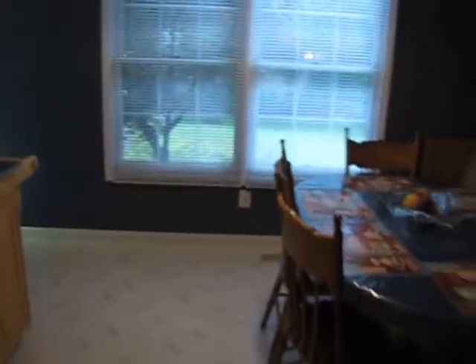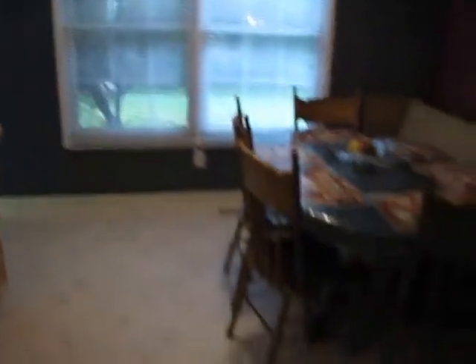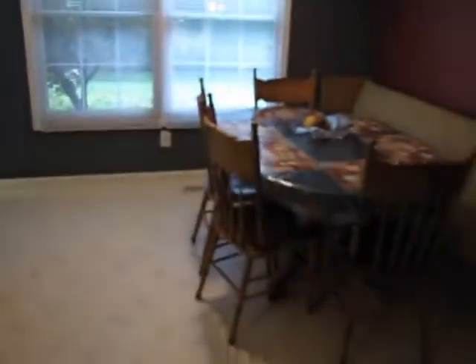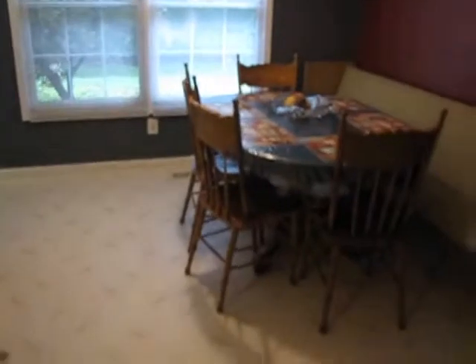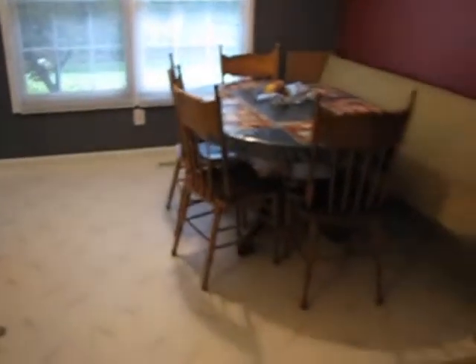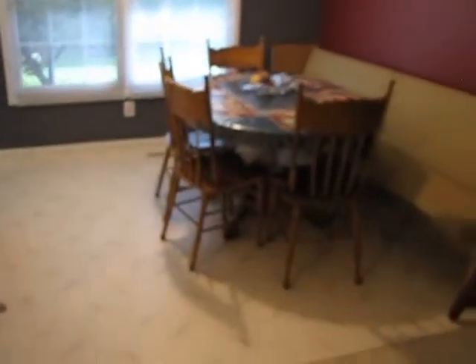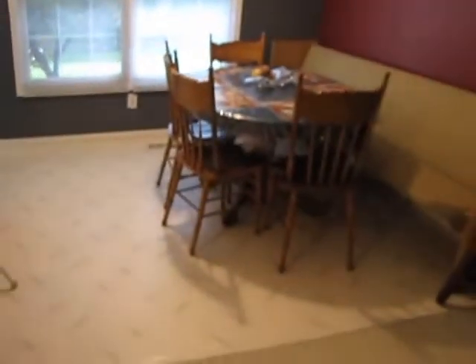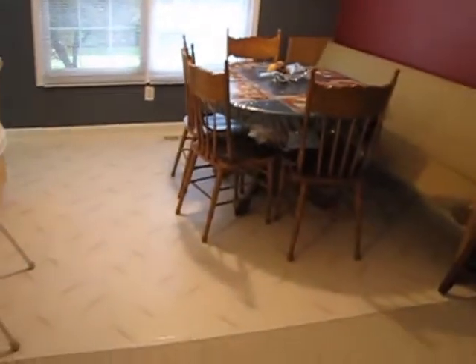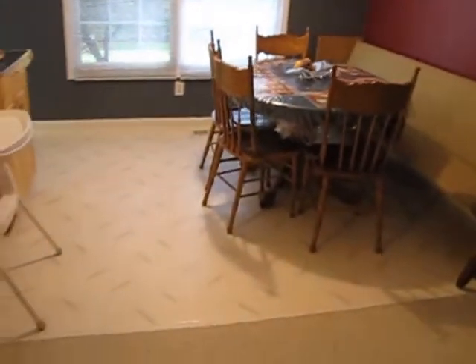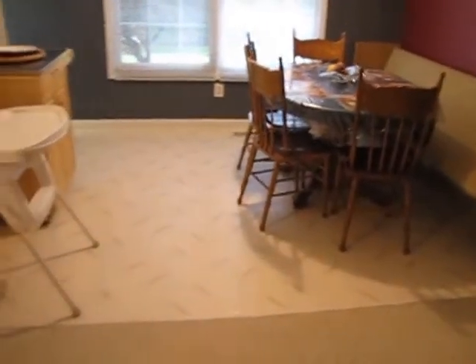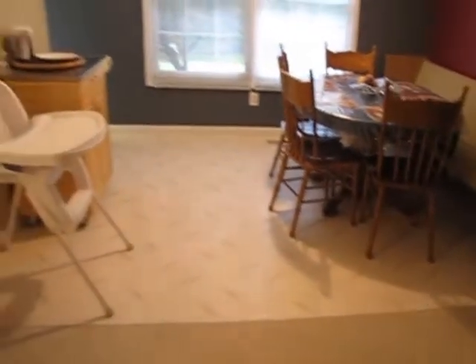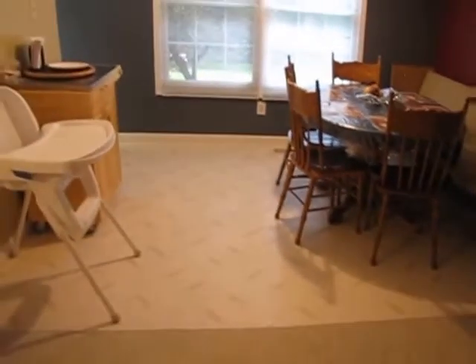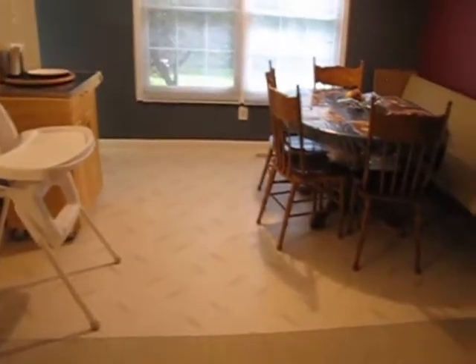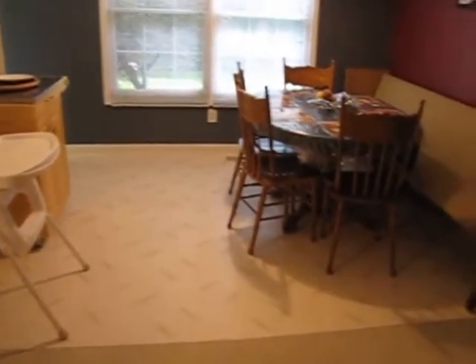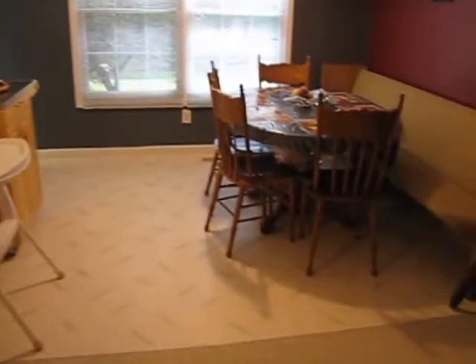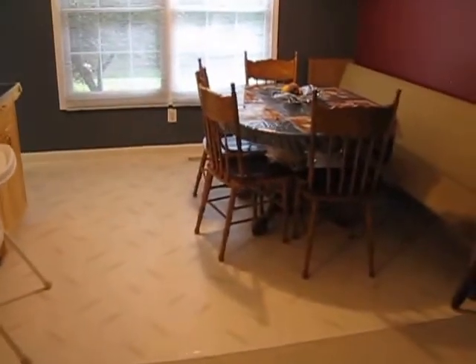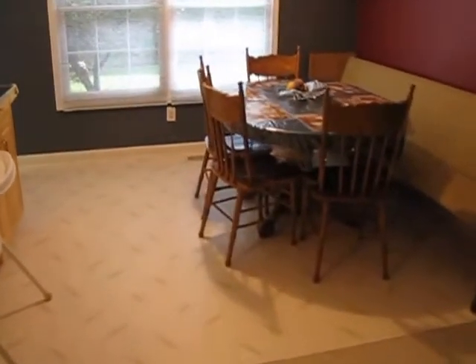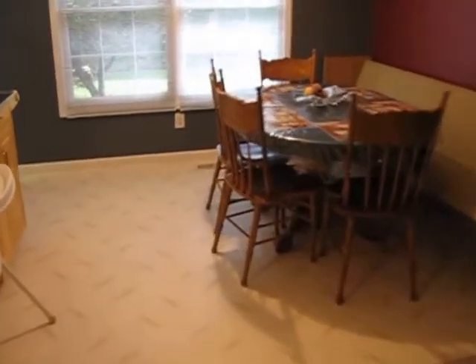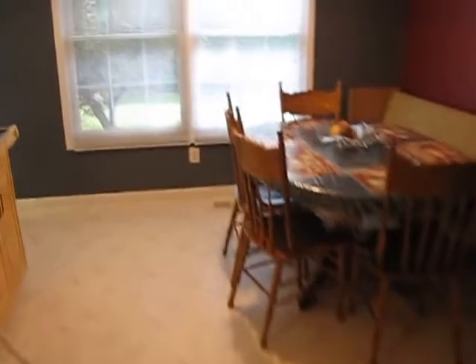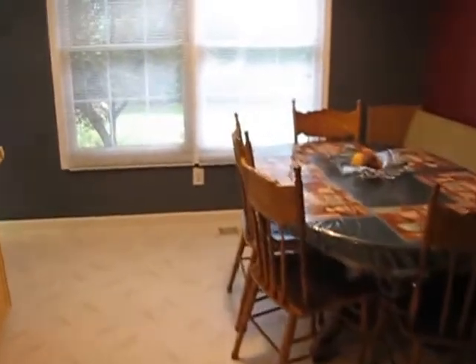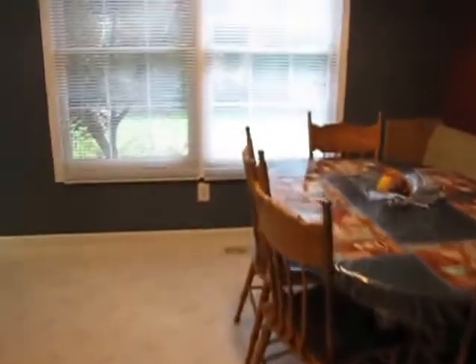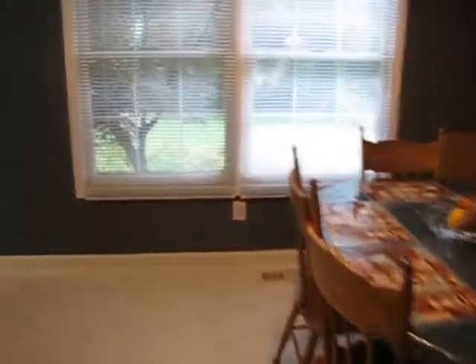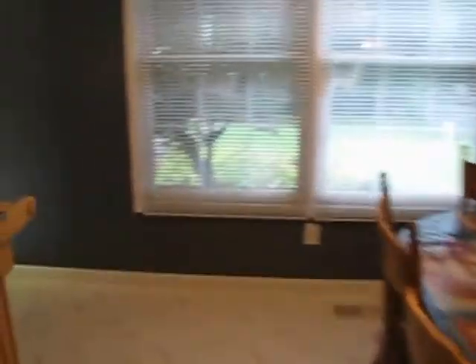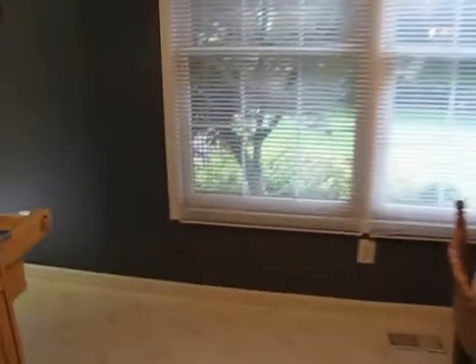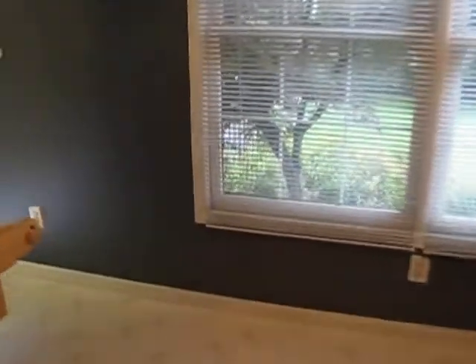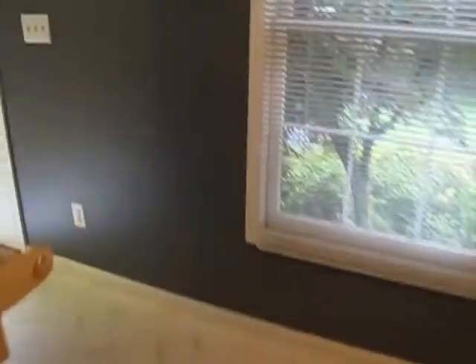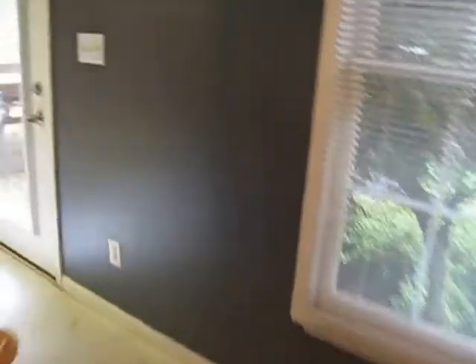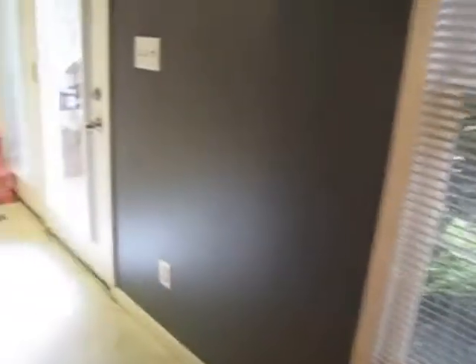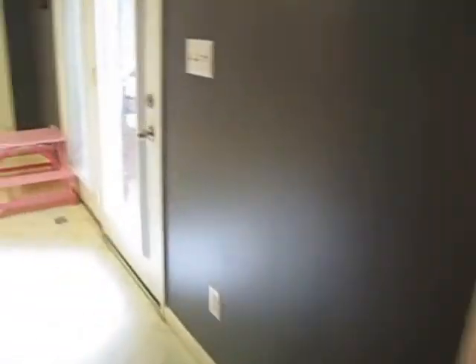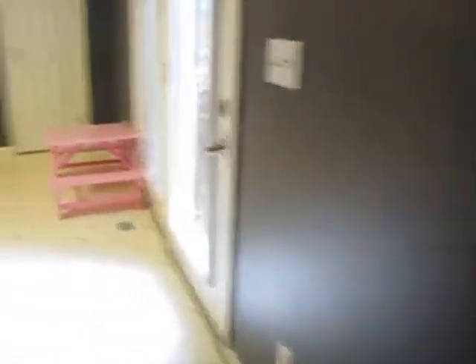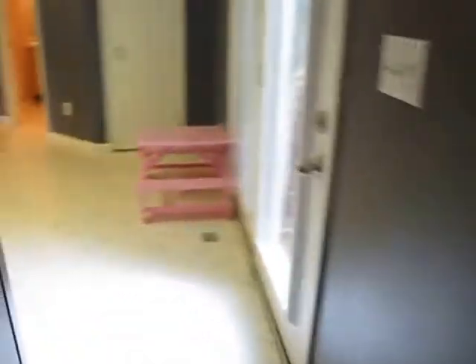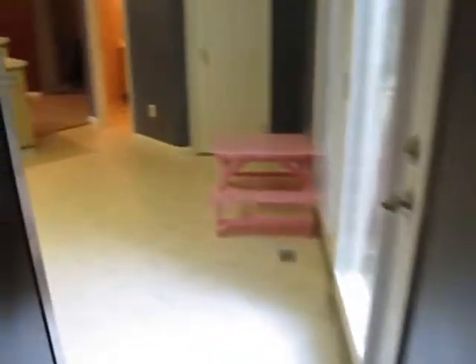Back up here to give you some perspective of the breakfast room. Good sized breakfast room with a circular floor plan, and this will flow into the kitchen.